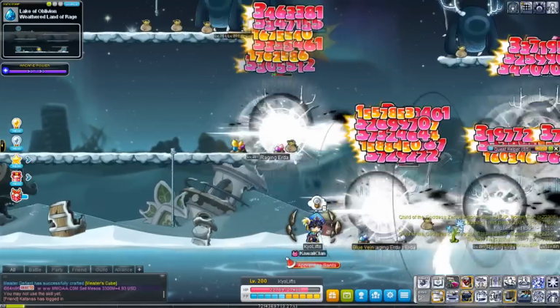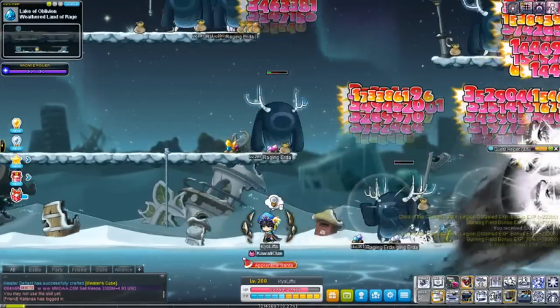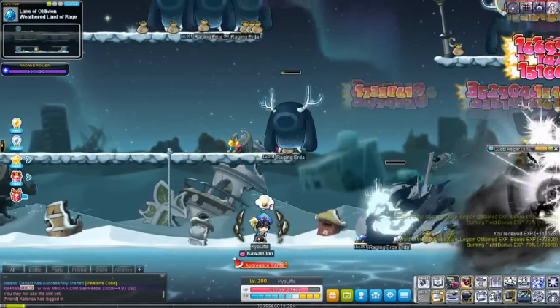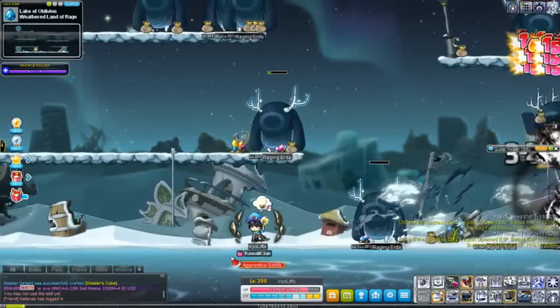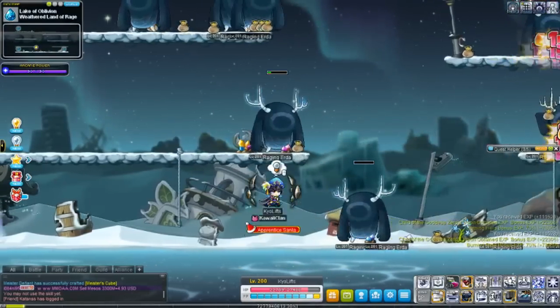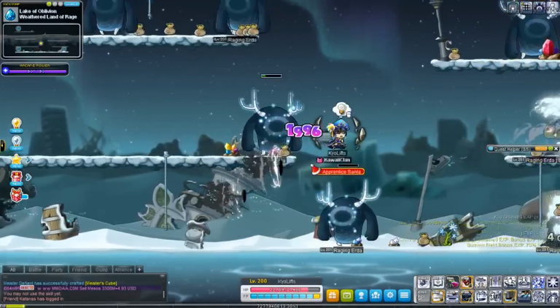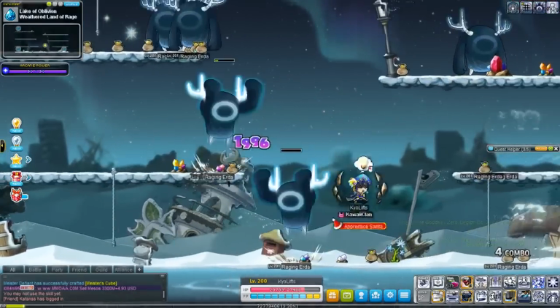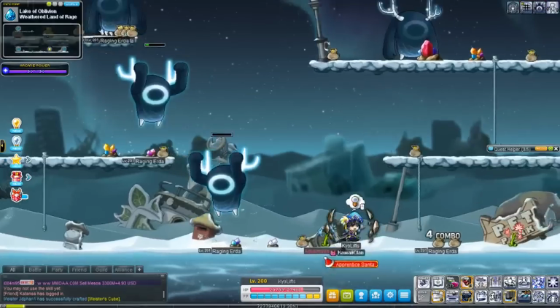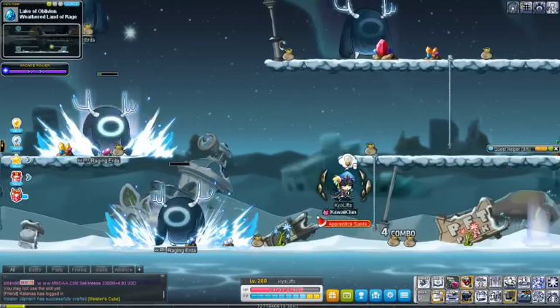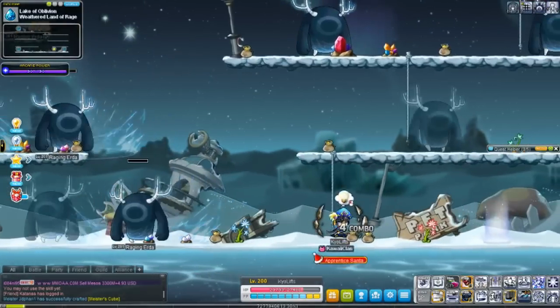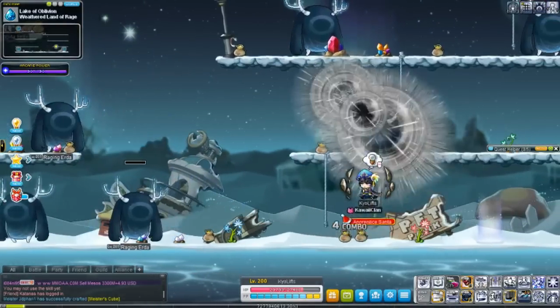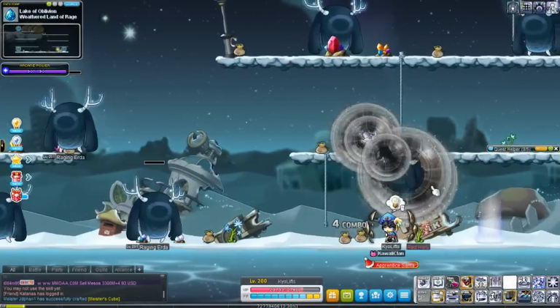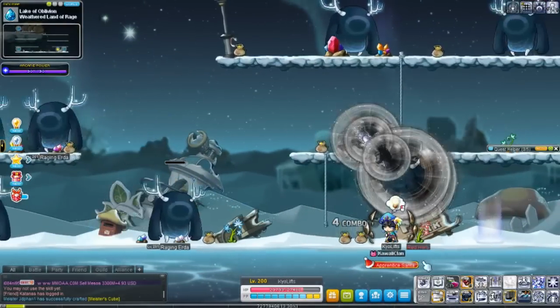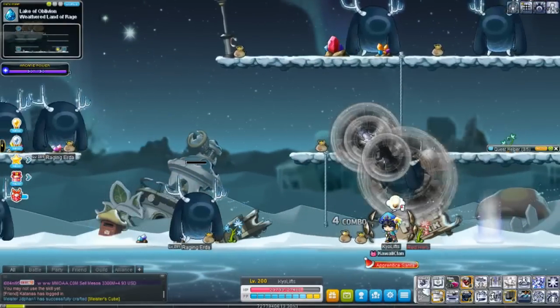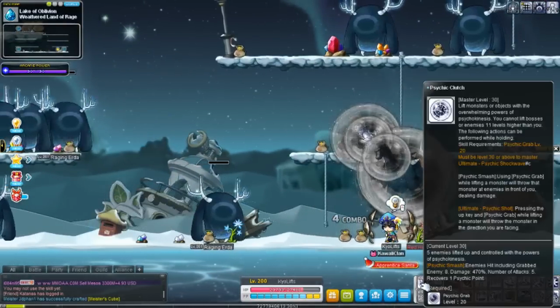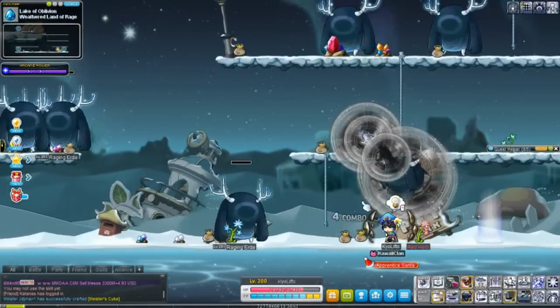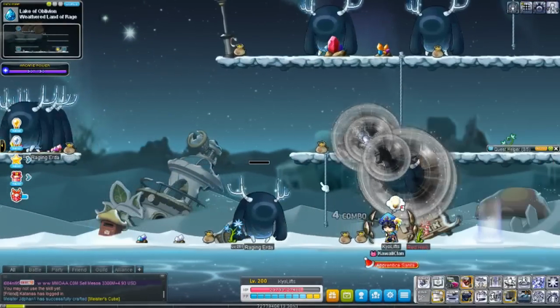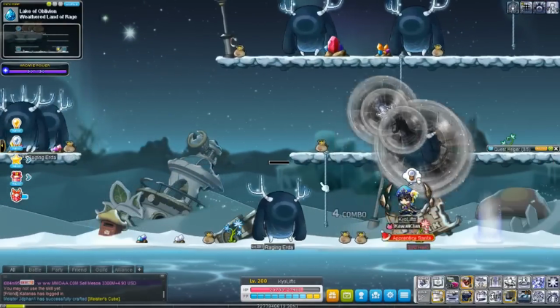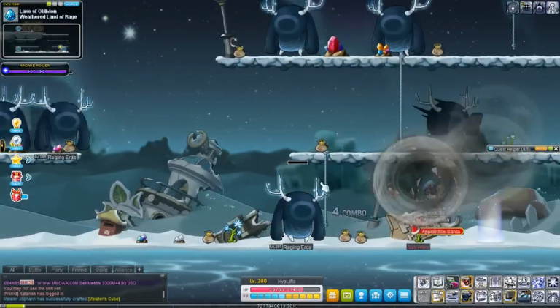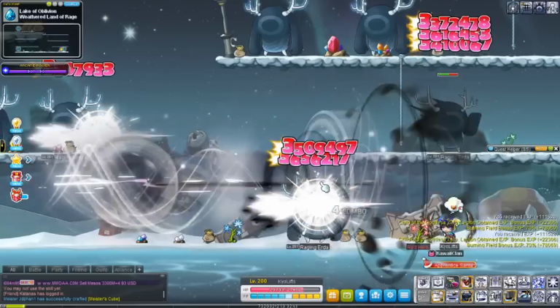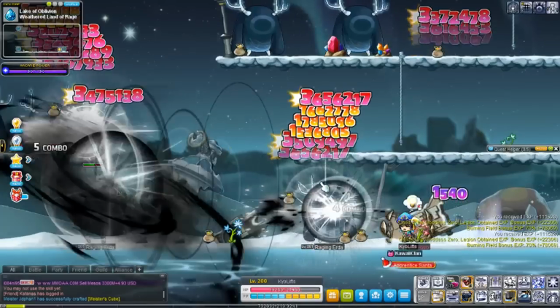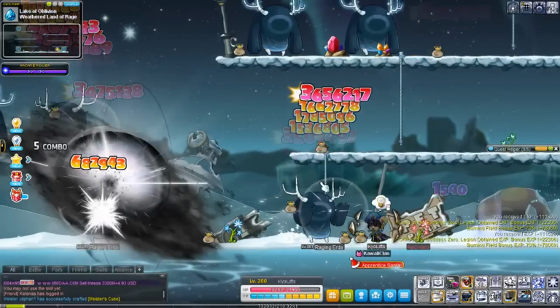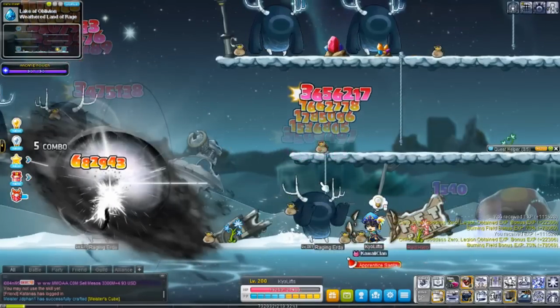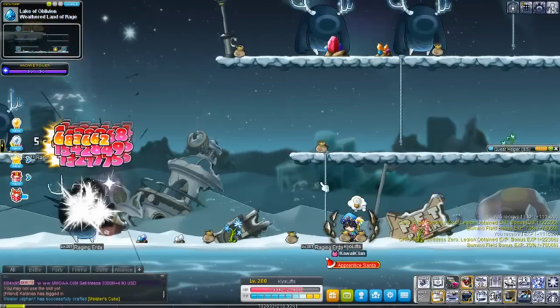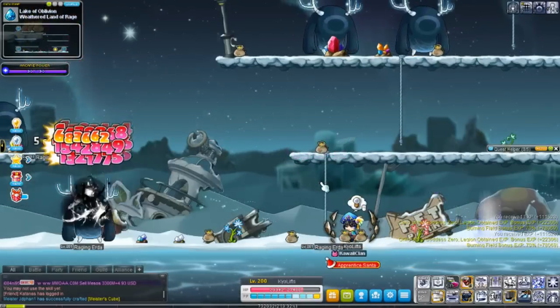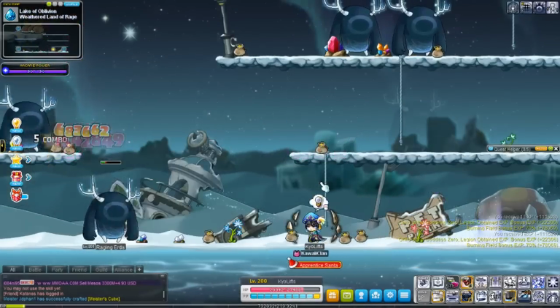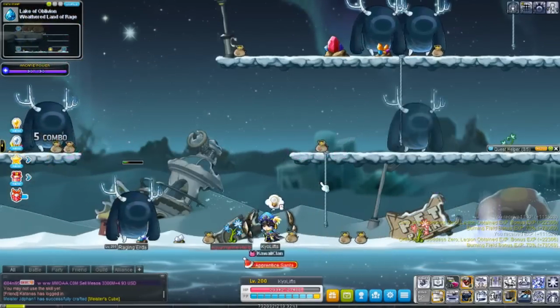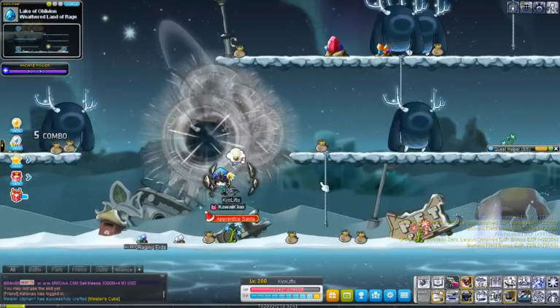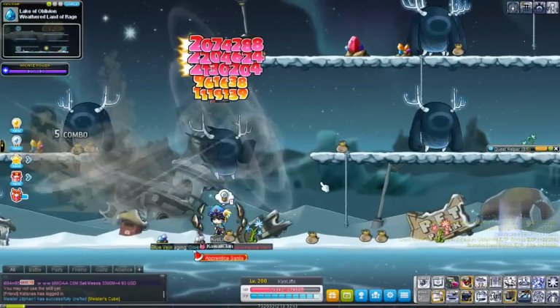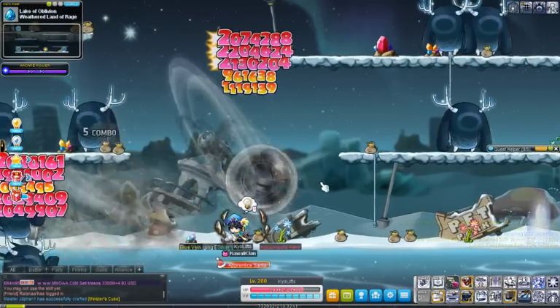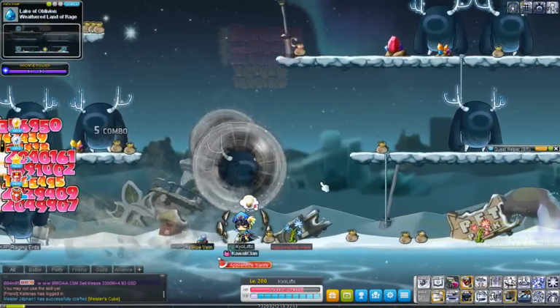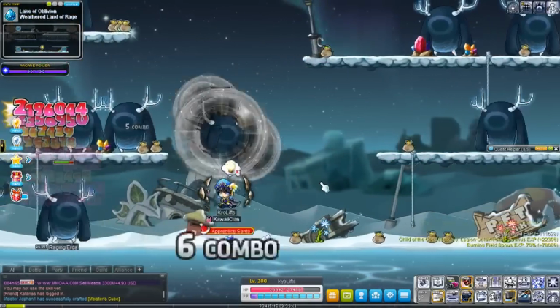You just press down and the attack — or down and Psychic Clutch. You get the skill. It recovers your energy, of course, so it's really useful for that.